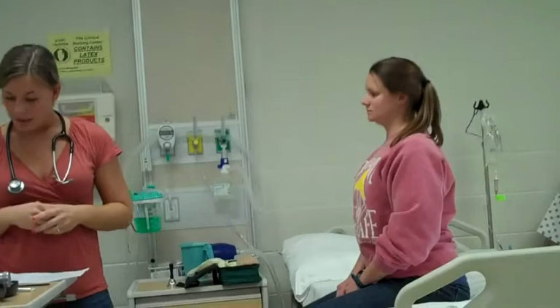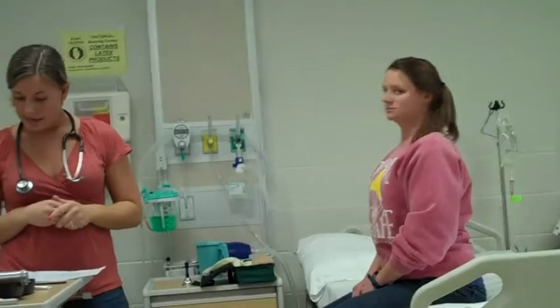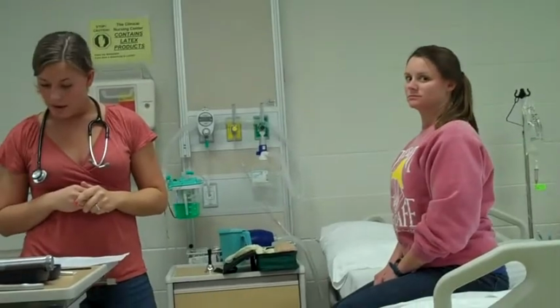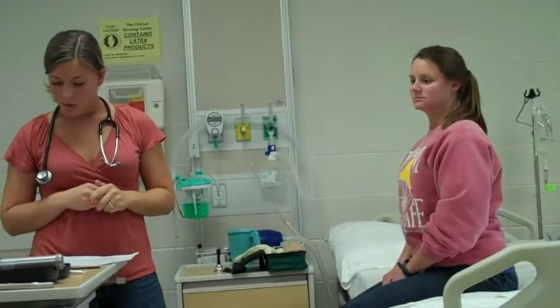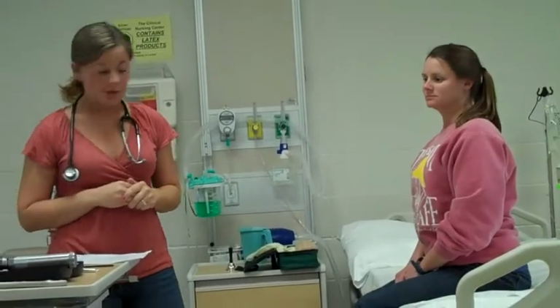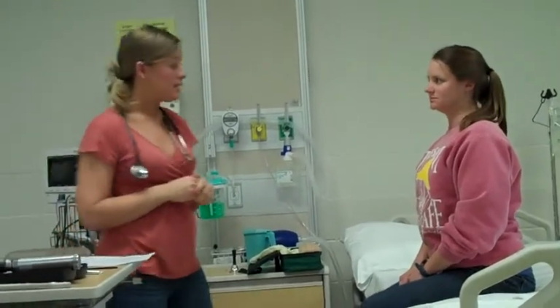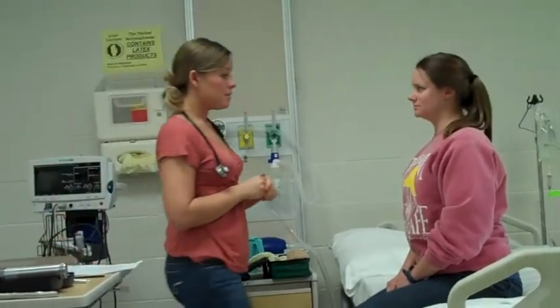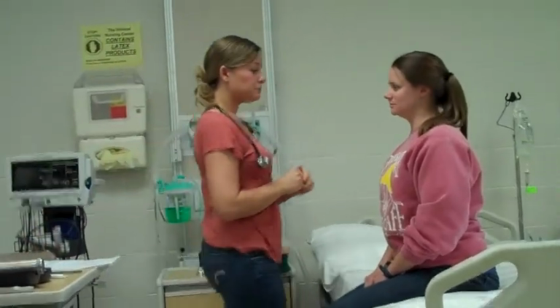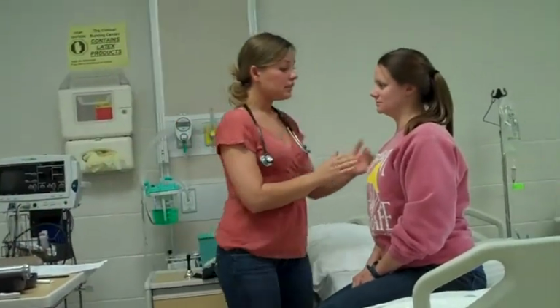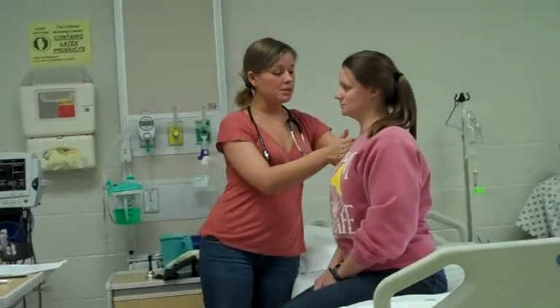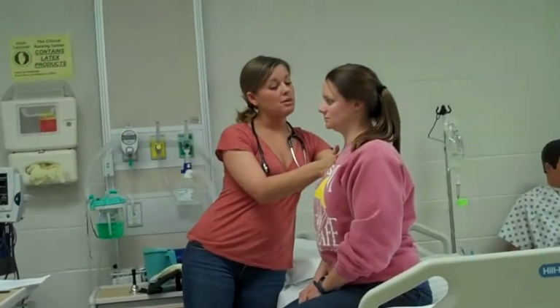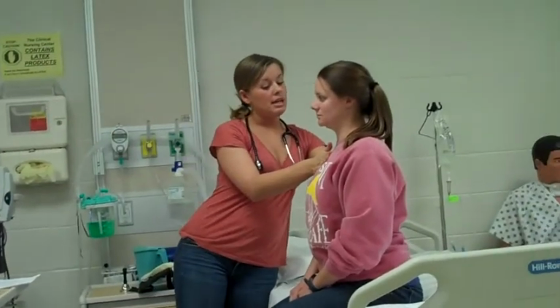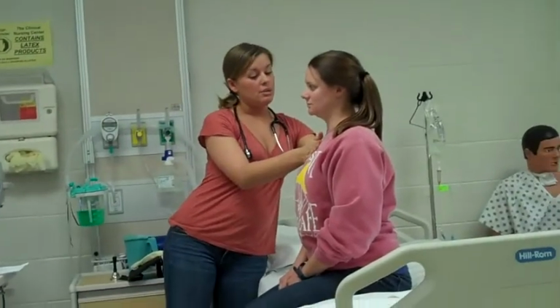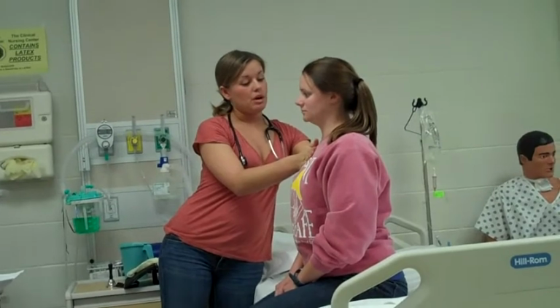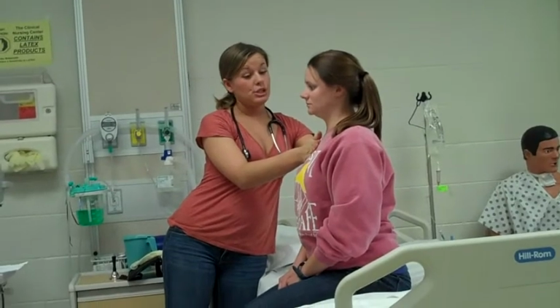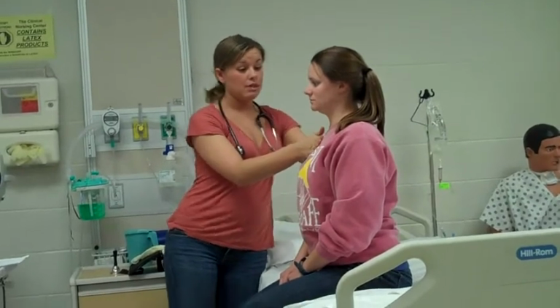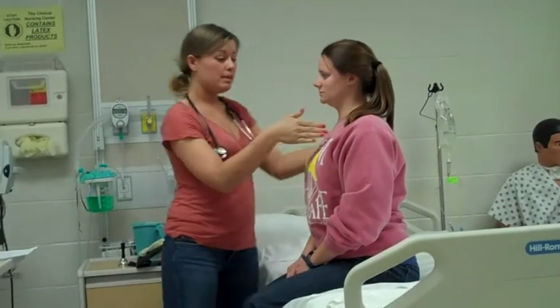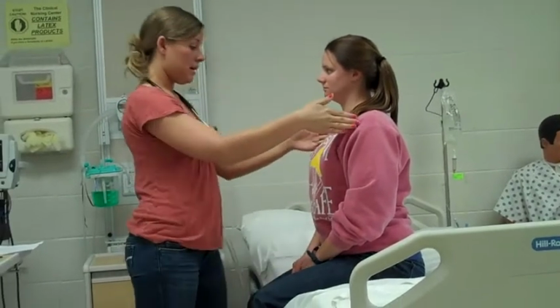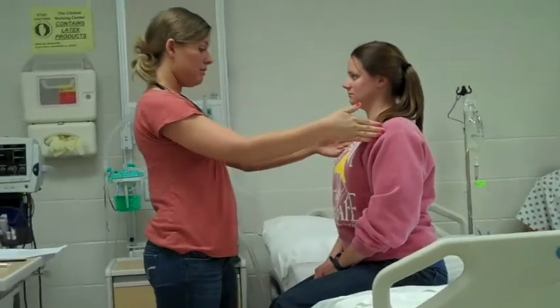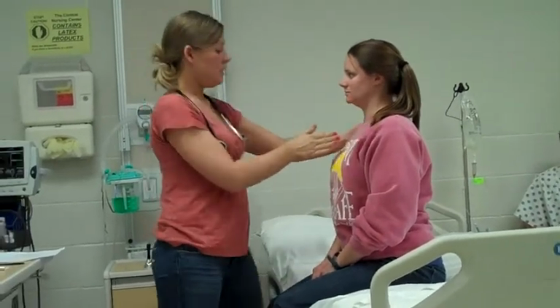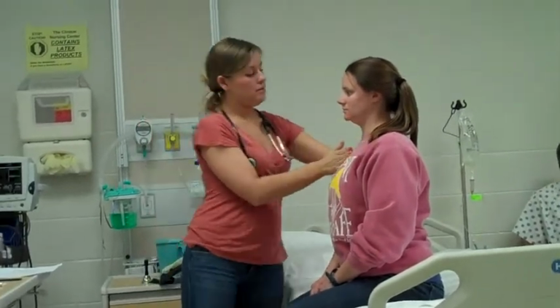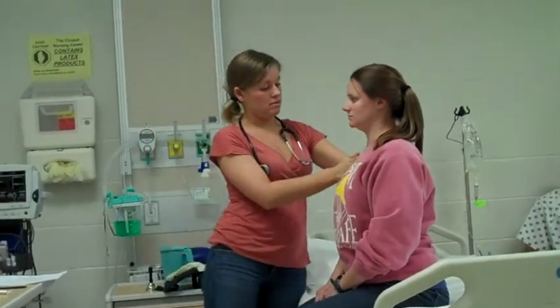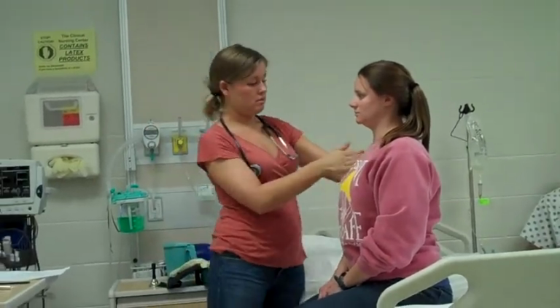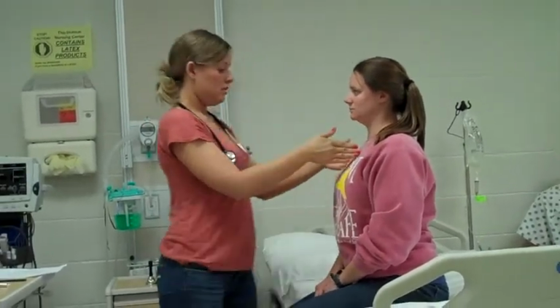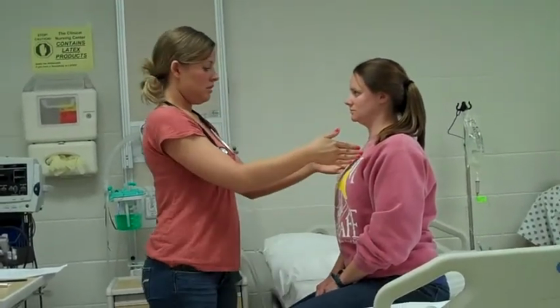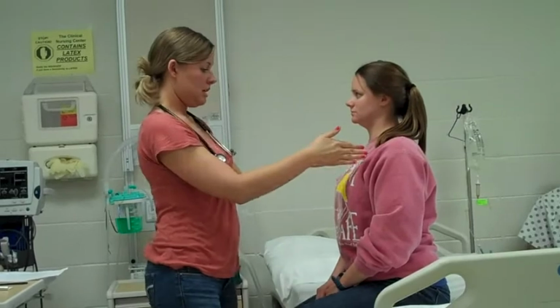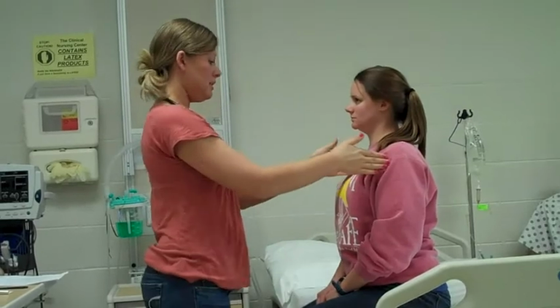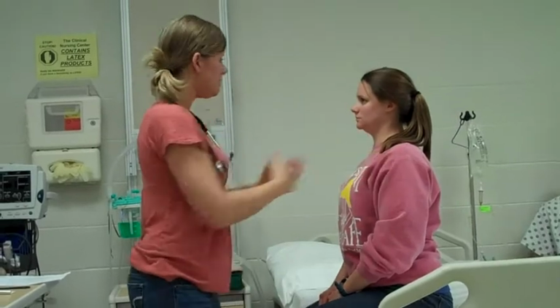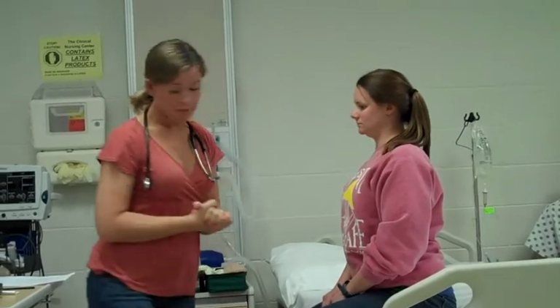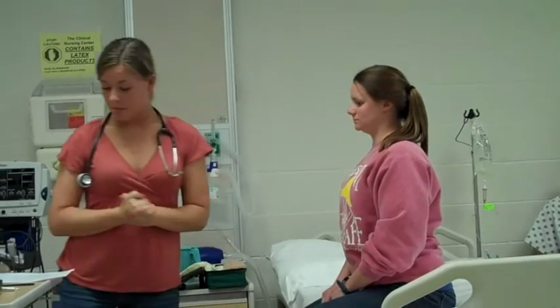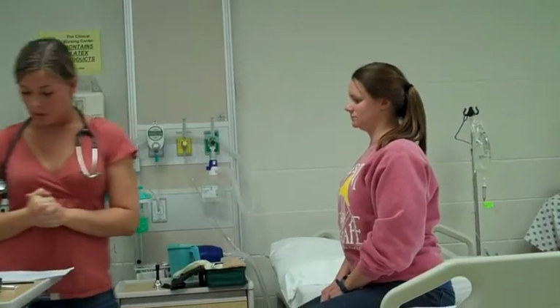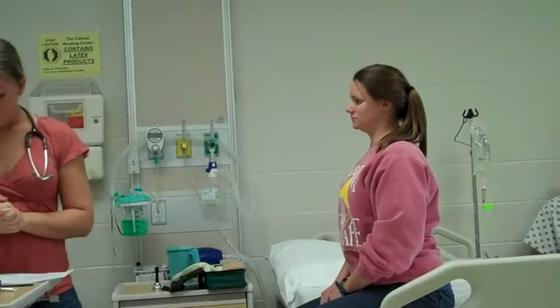I'm going to check your AP diameter. I'm just going to note that it takes two of you this width to make one of you this width. And it does. AP diameter is two to one.